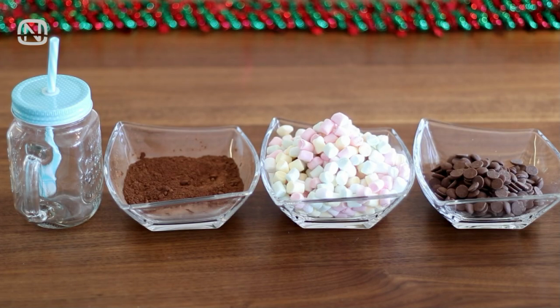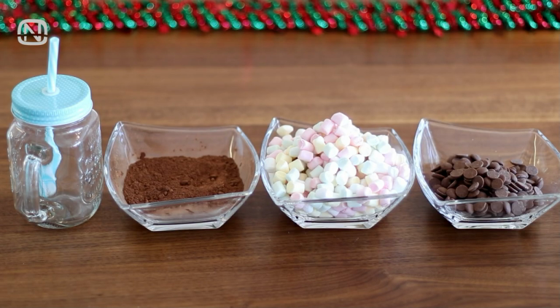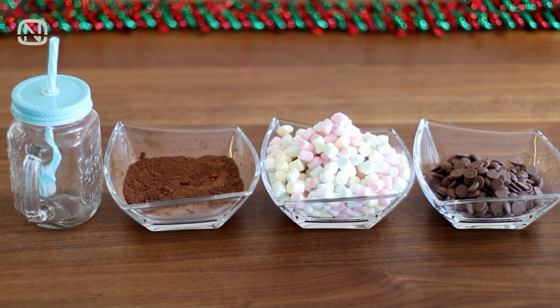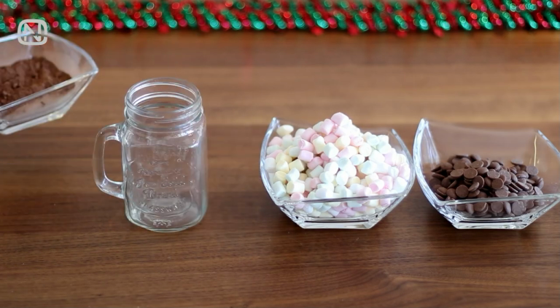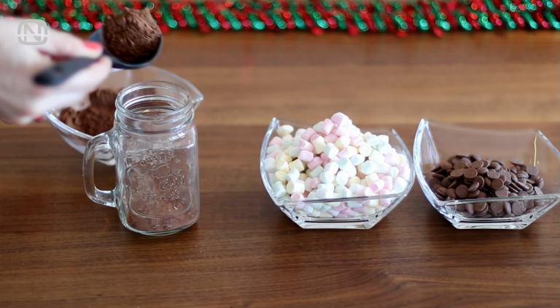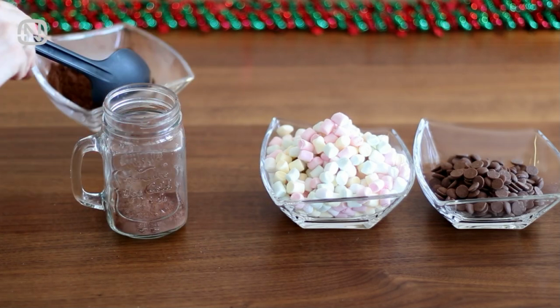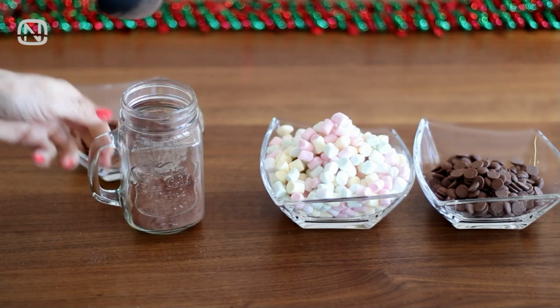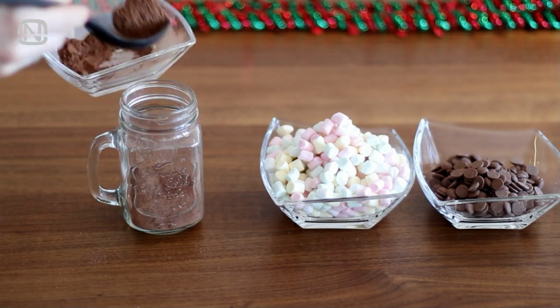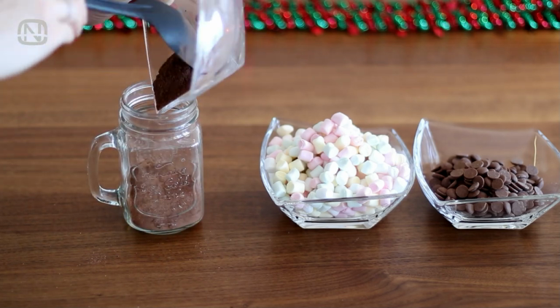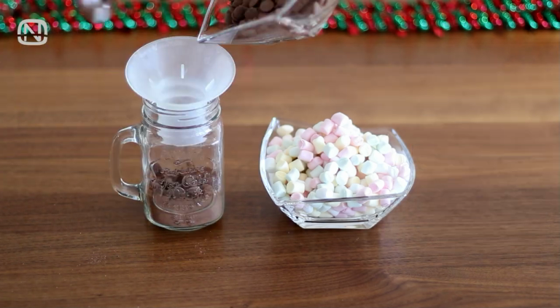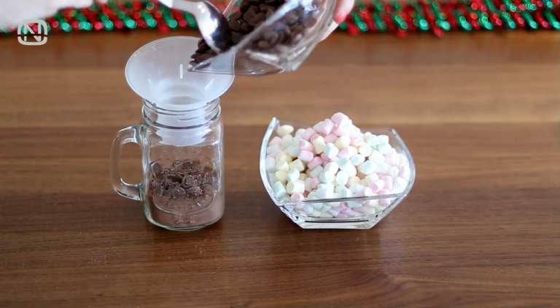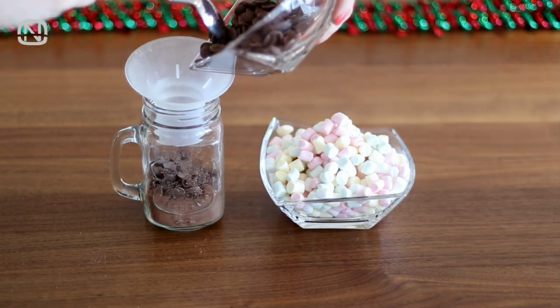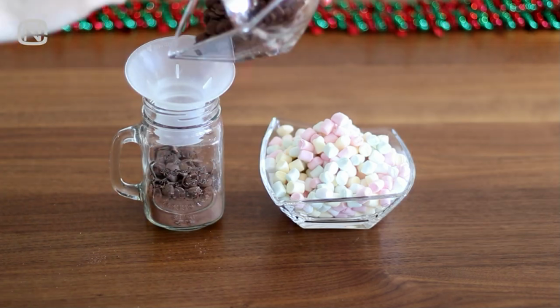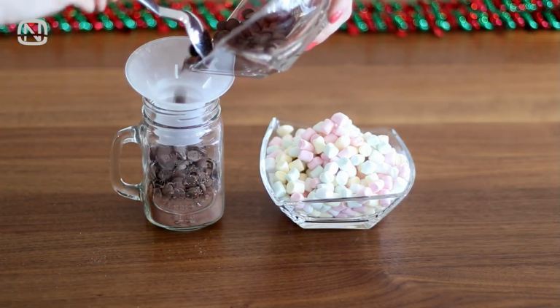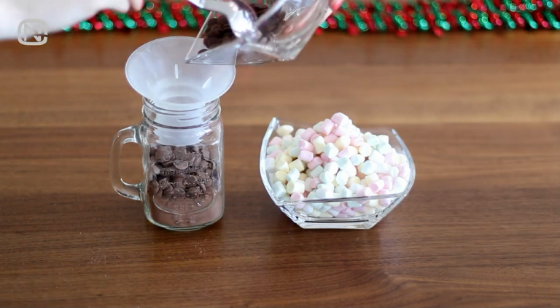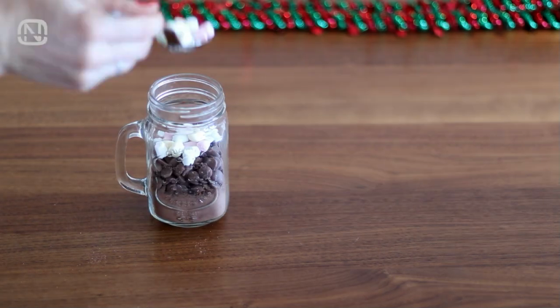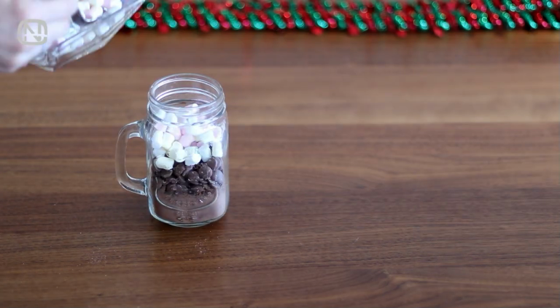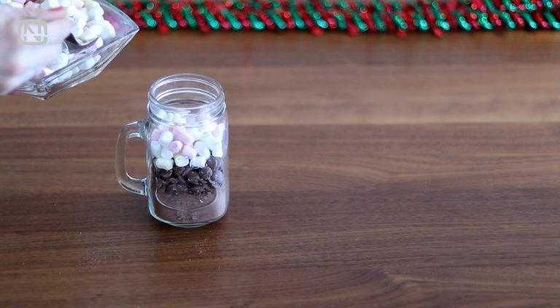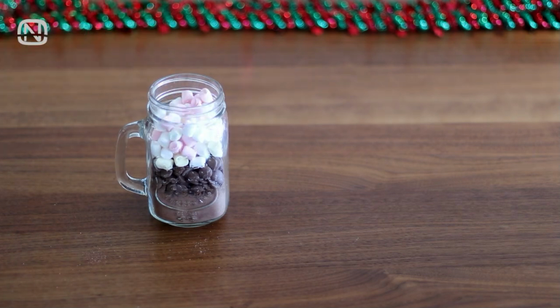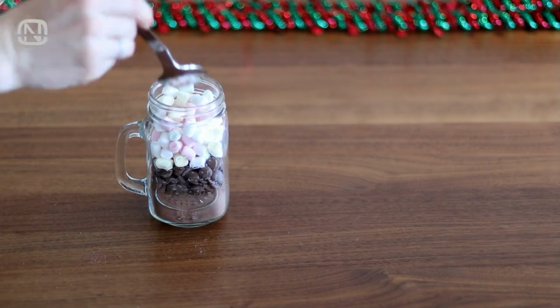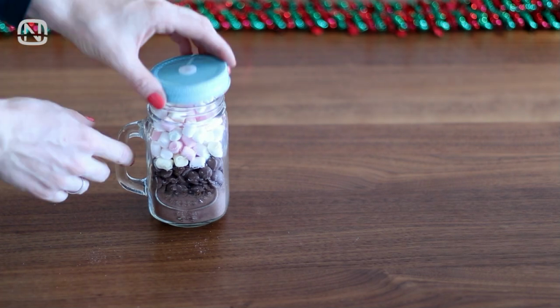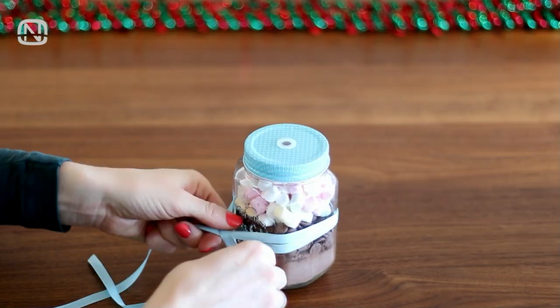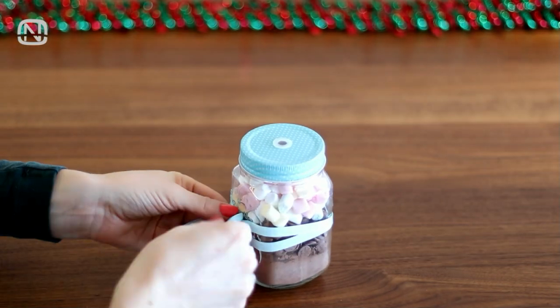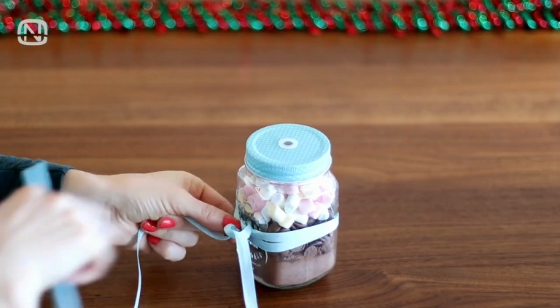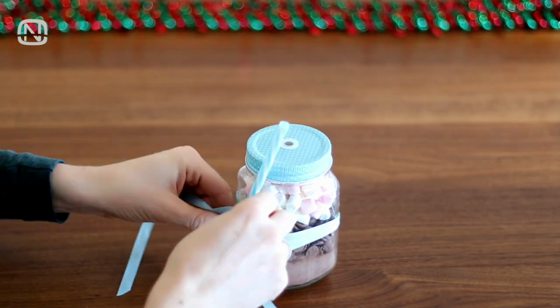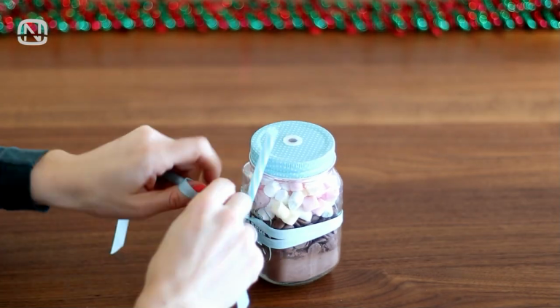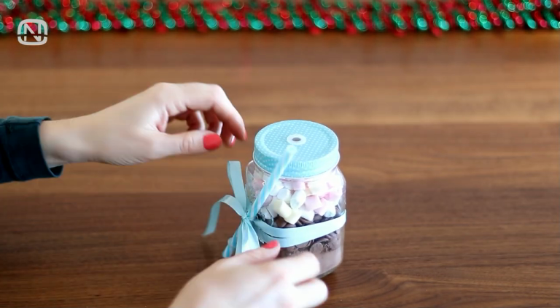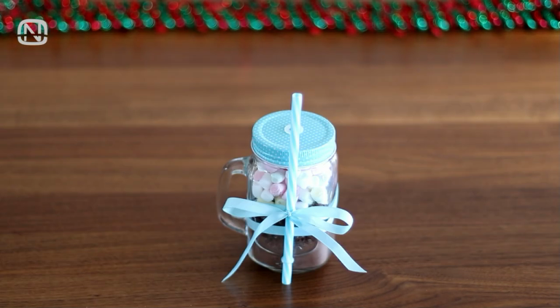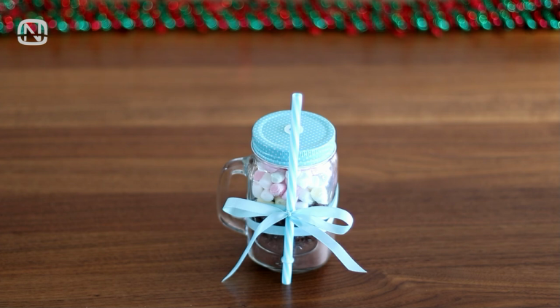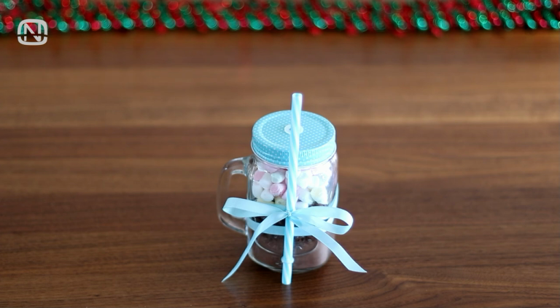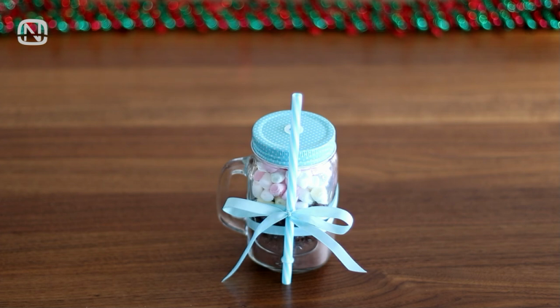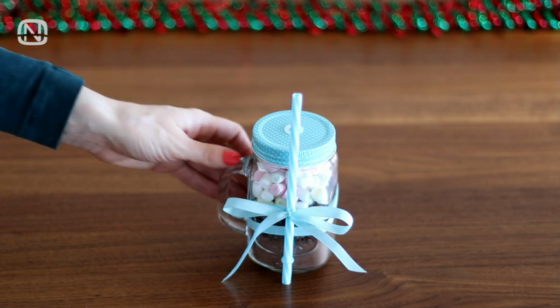Next we have a gift for cocoa lovers. Pour a layer of cocoa in a jar, then add a layer of chocolate drops and top it off with marshmallows. Tie the straw to the jar with a satin ribbon and present number 8 is good to go.